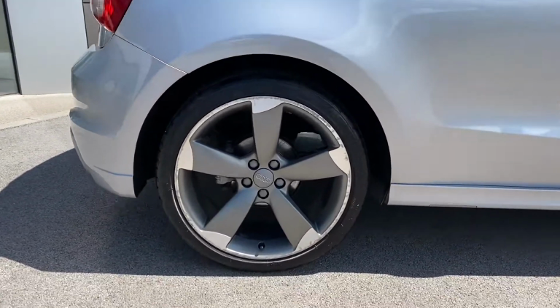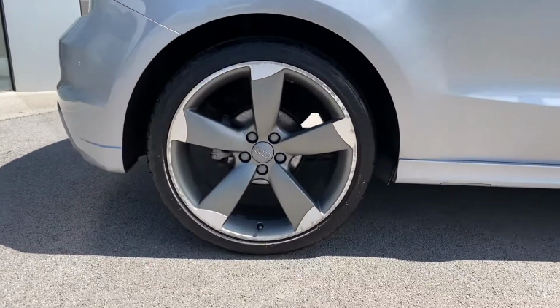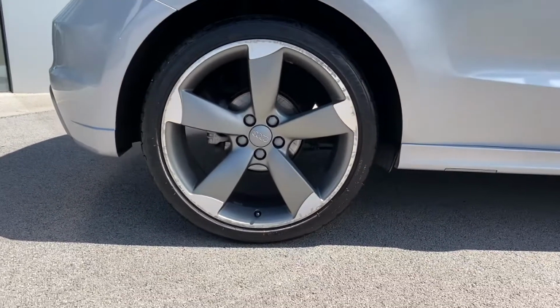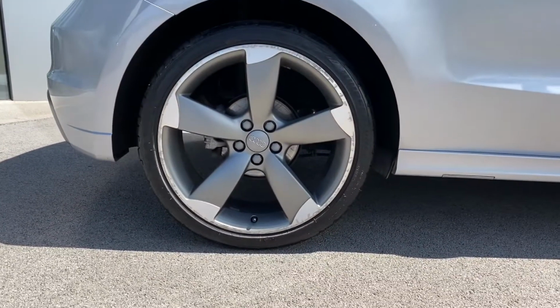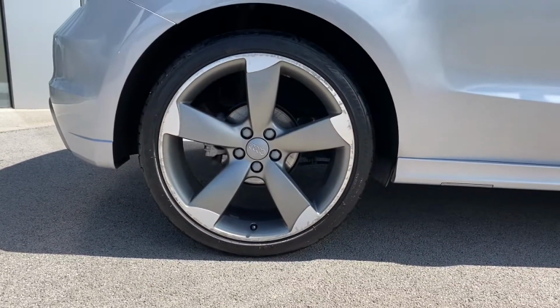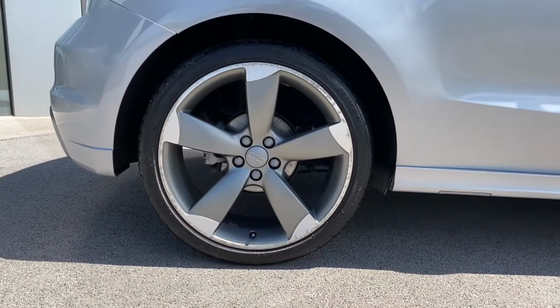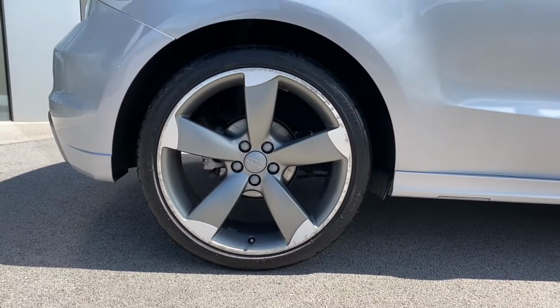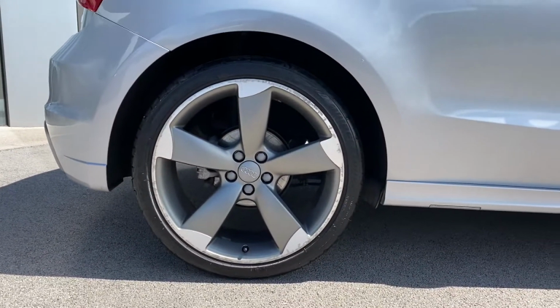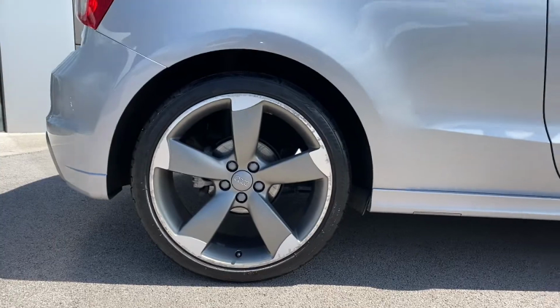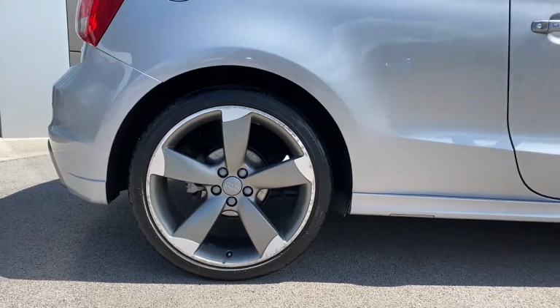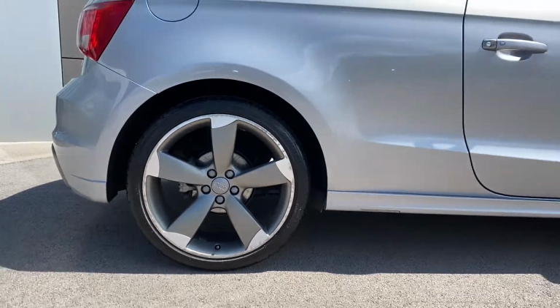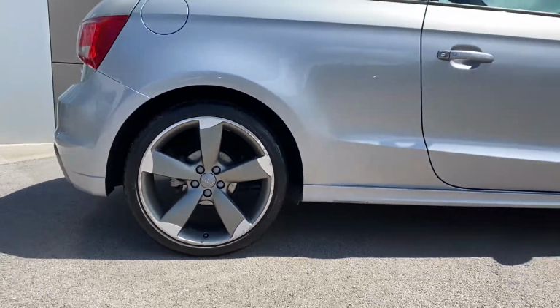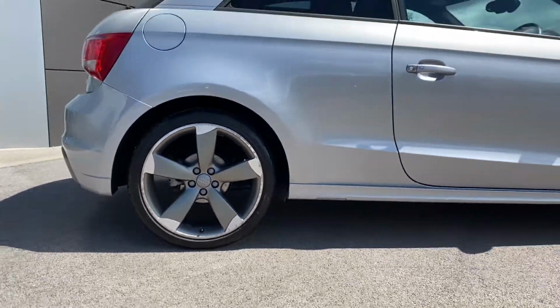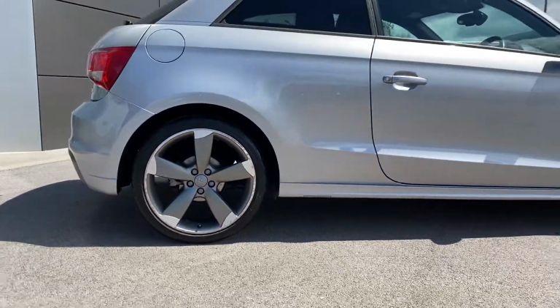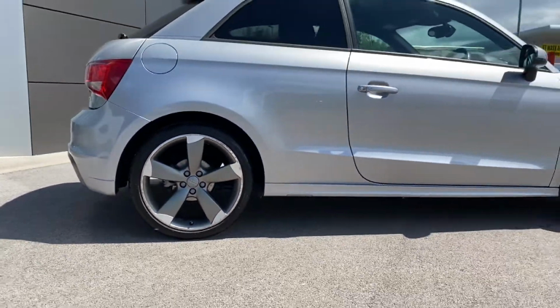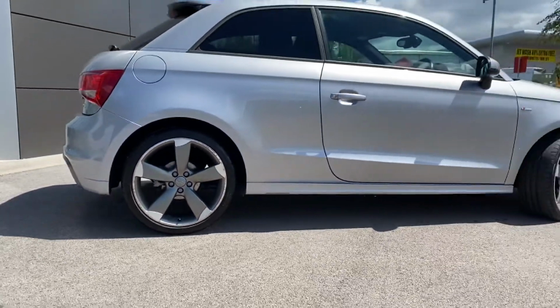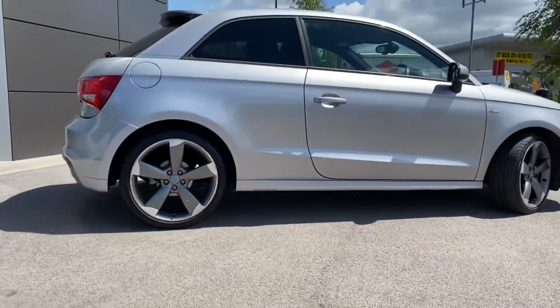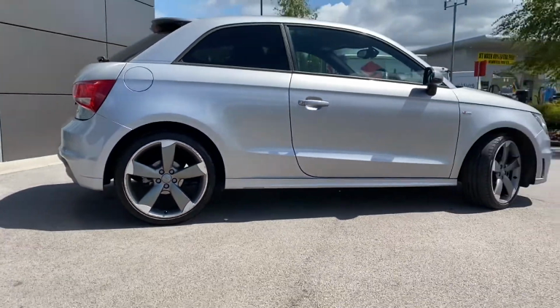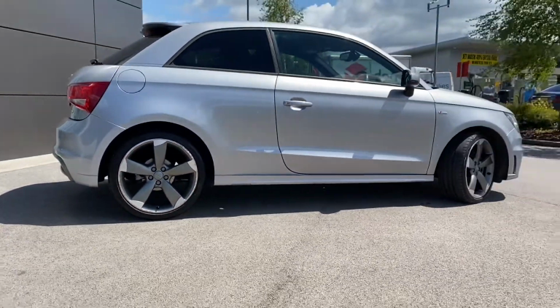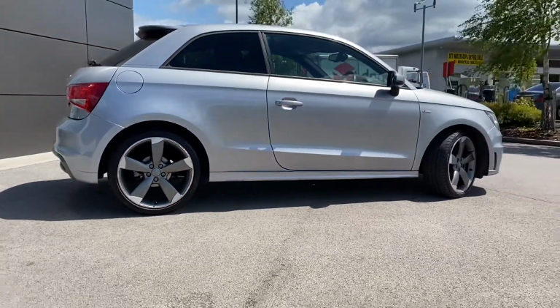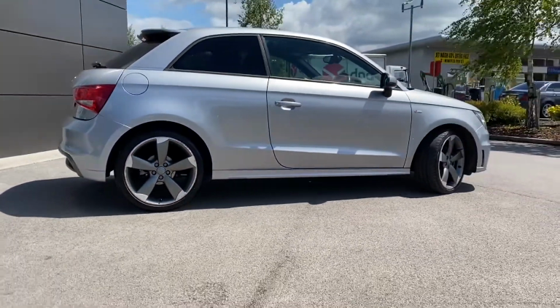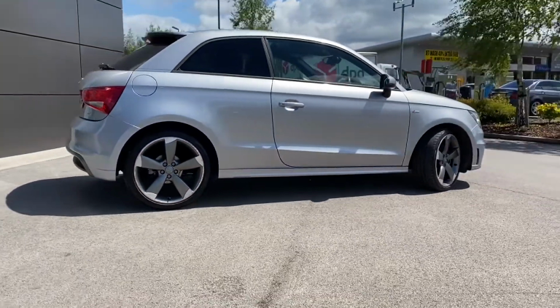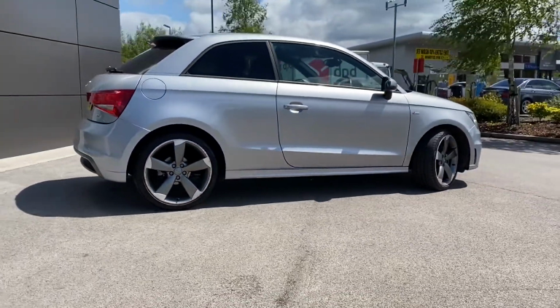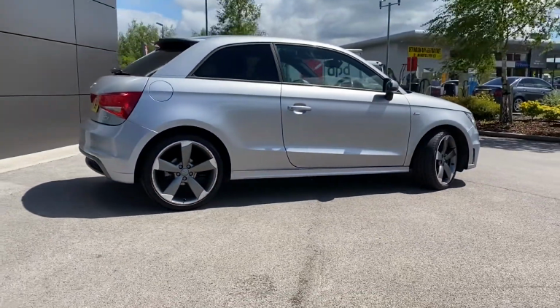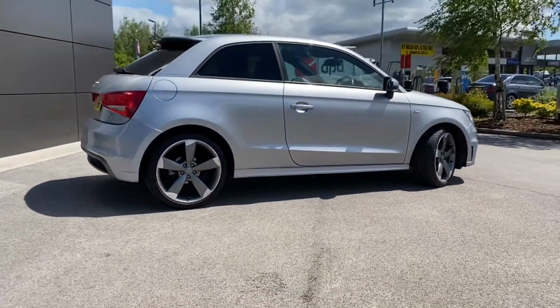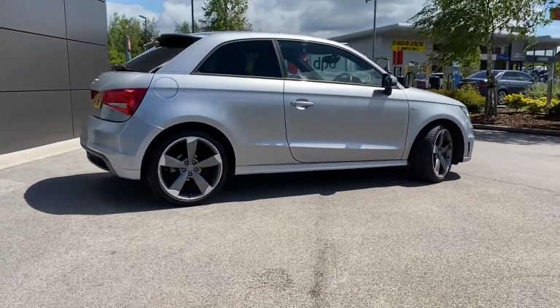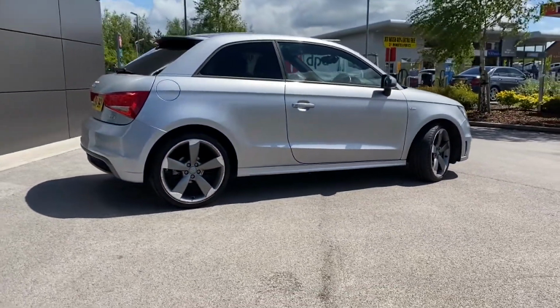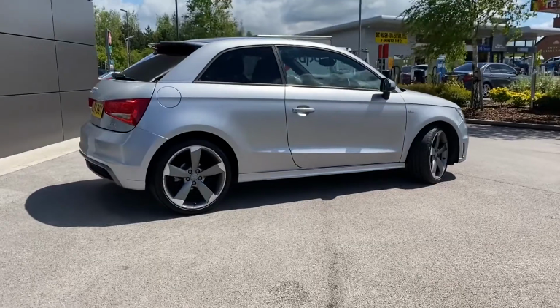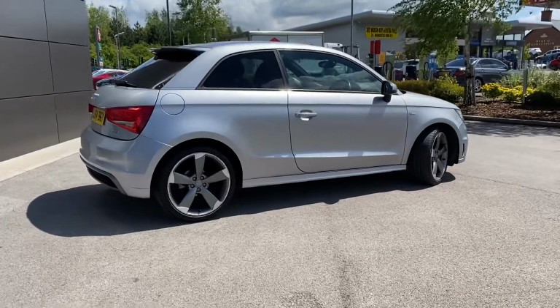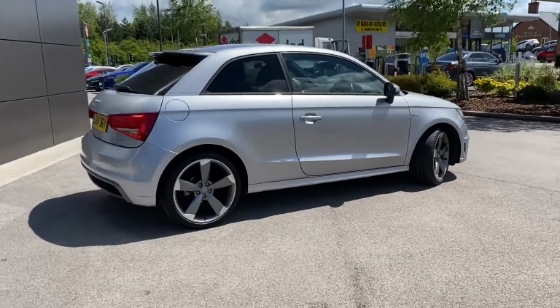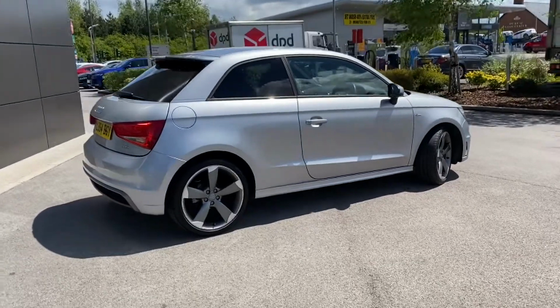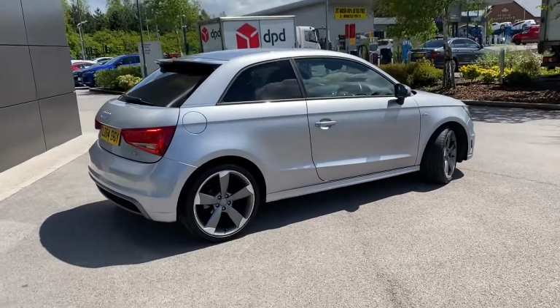Another look now at those incredible 18-inch alloy wheels, and stepping away slowly, you can really begin to appreciate just how amazing this Audi A1 looks.